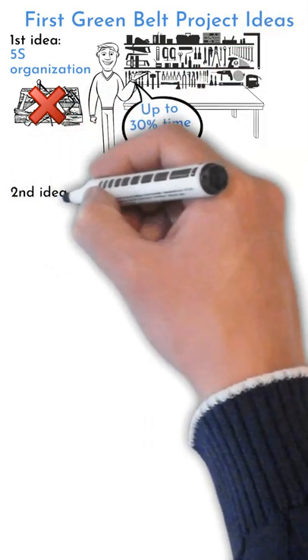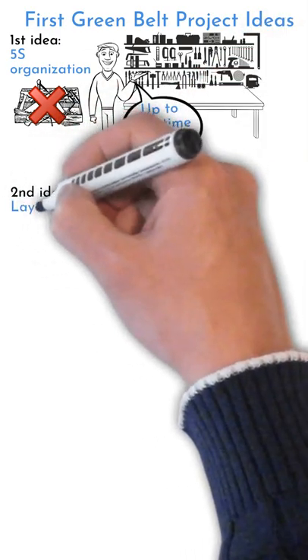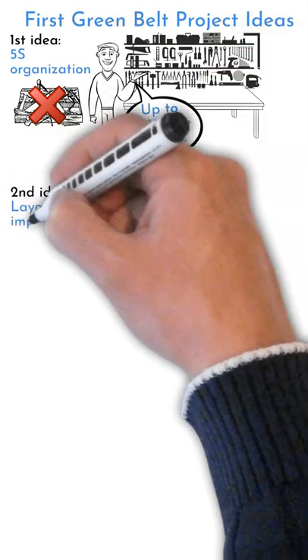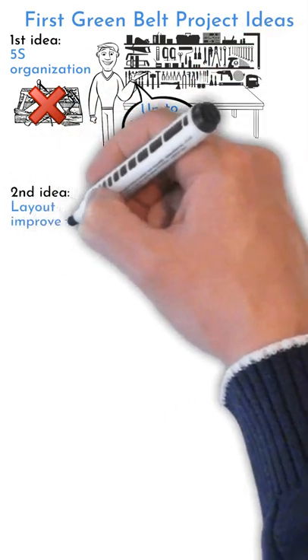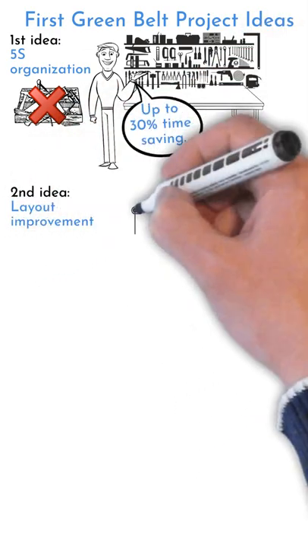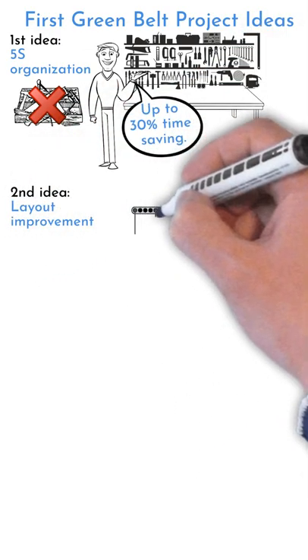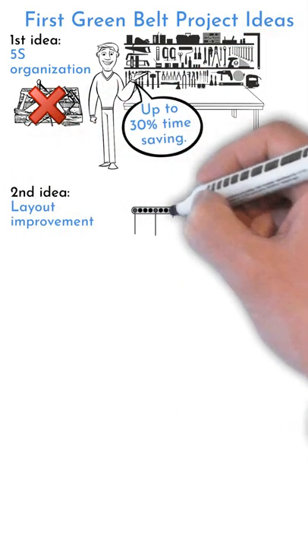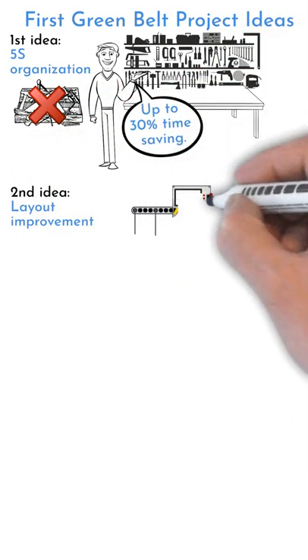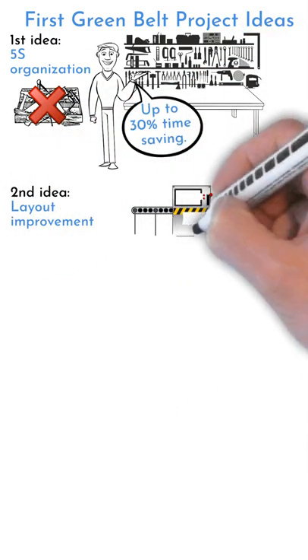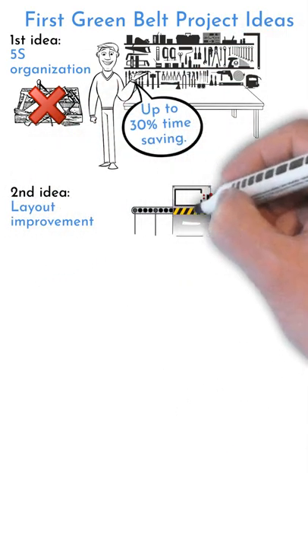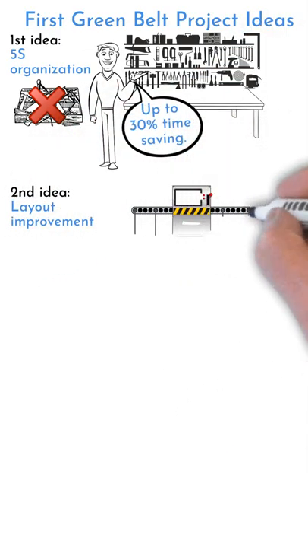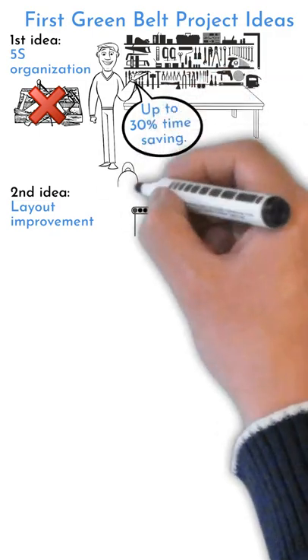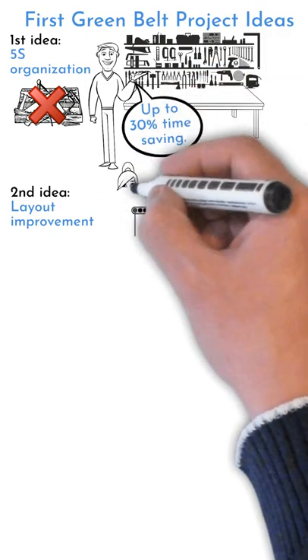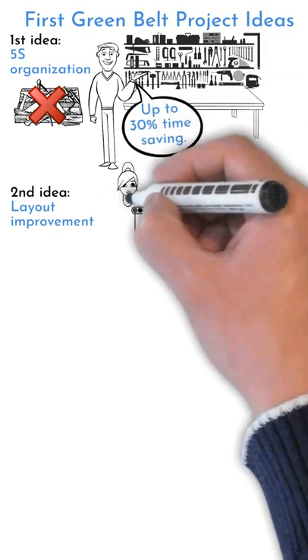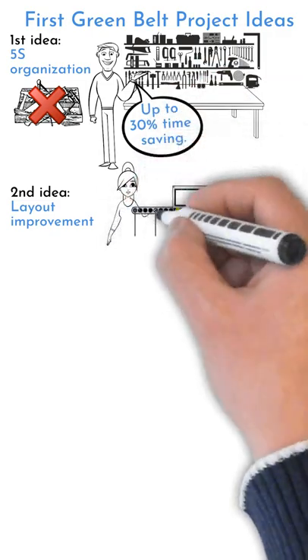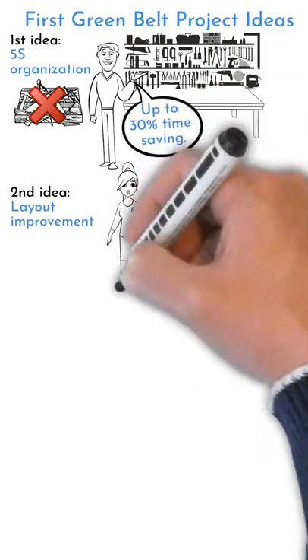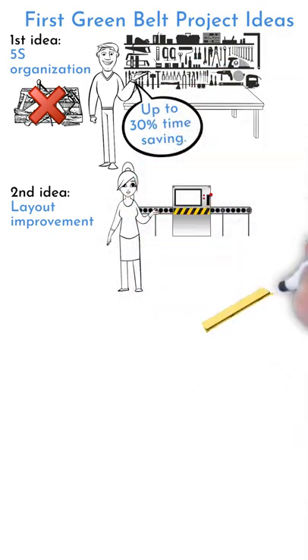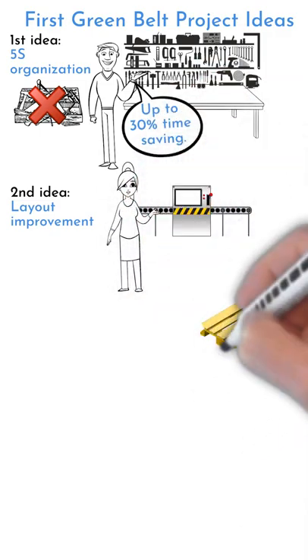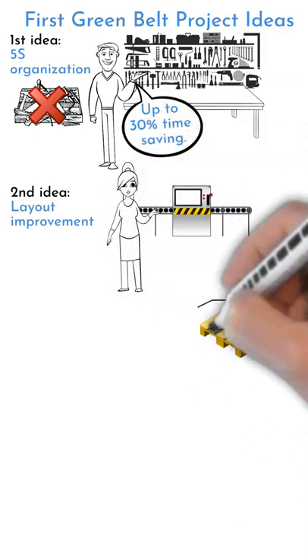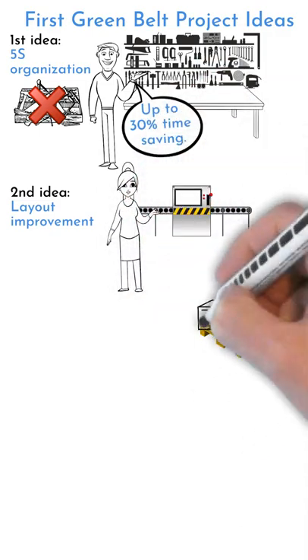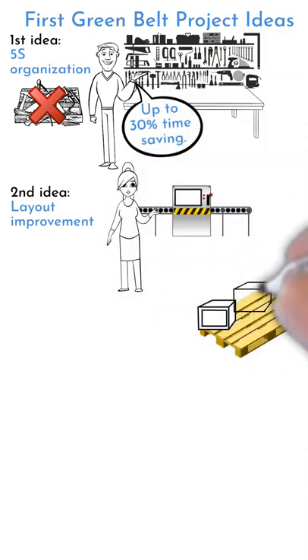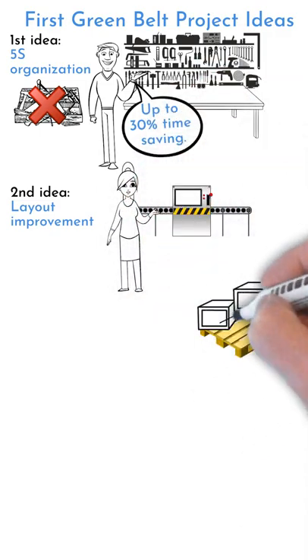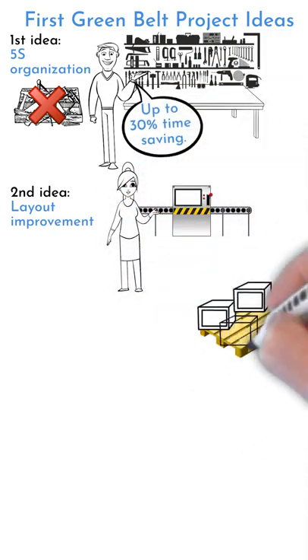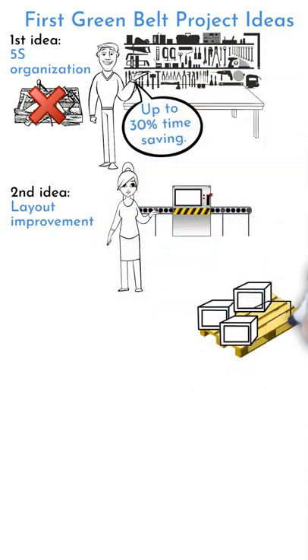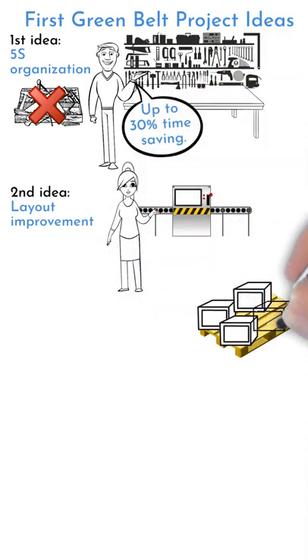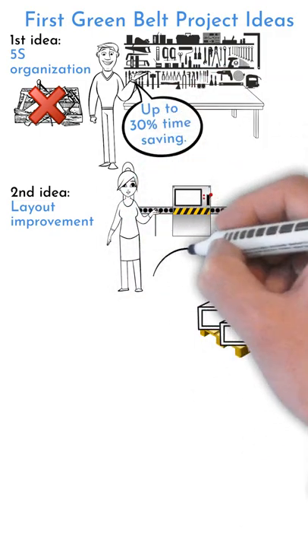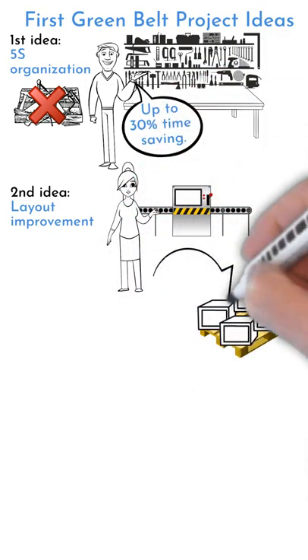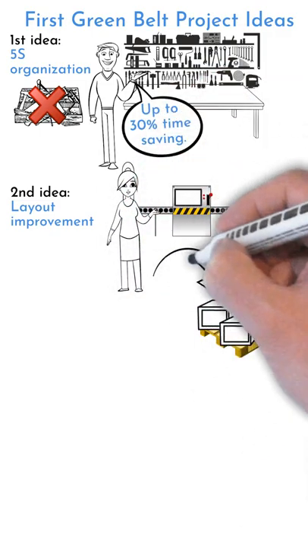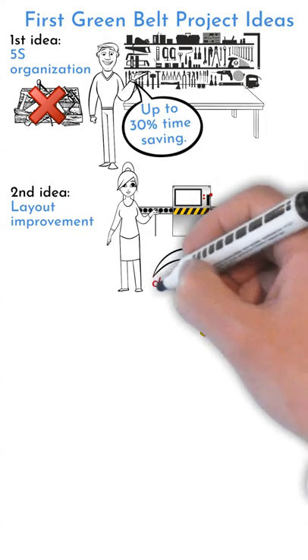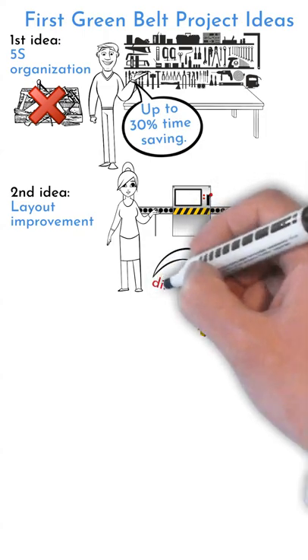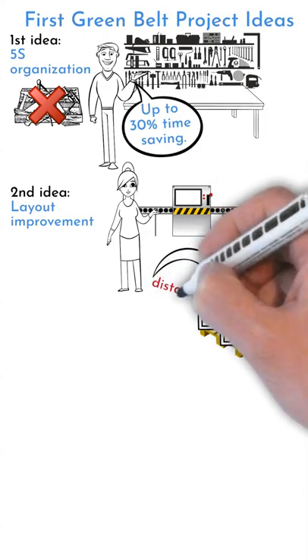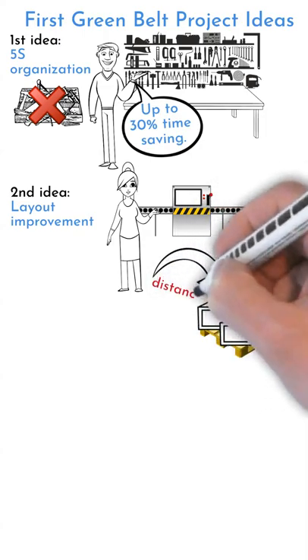Project Example 2: Layout Organization. Choose a small area, like one worktable, machine, or work cell, and try to improve access to required material.